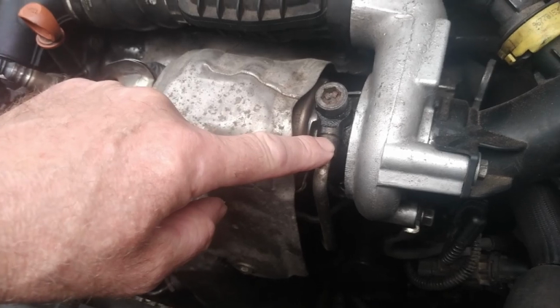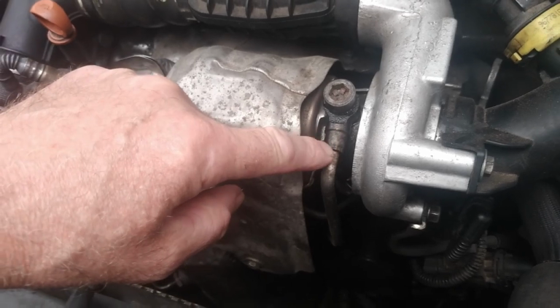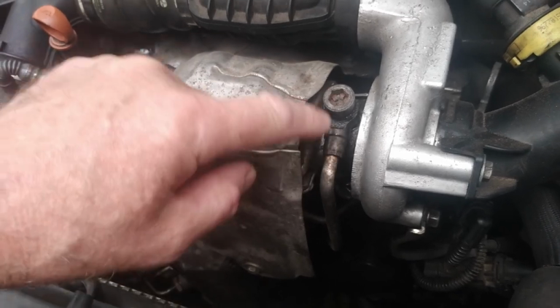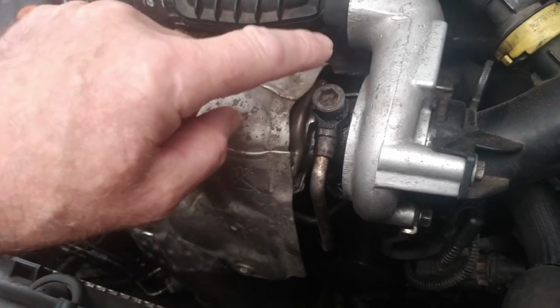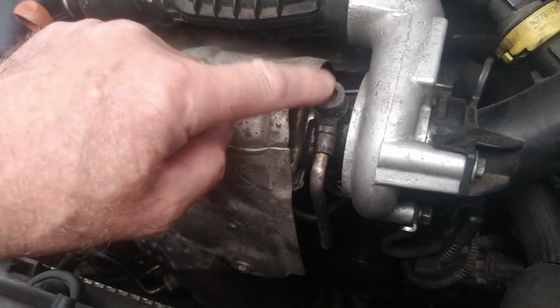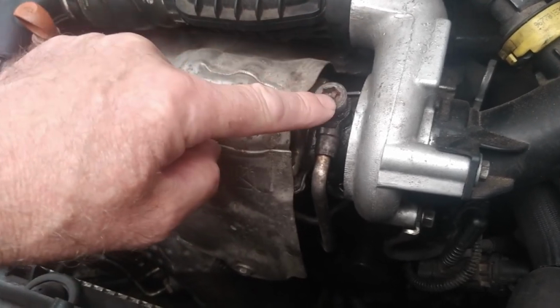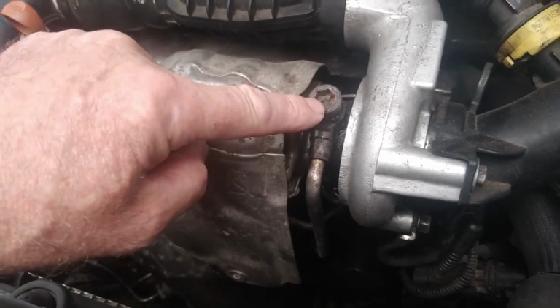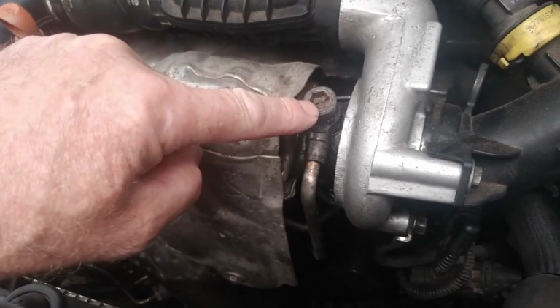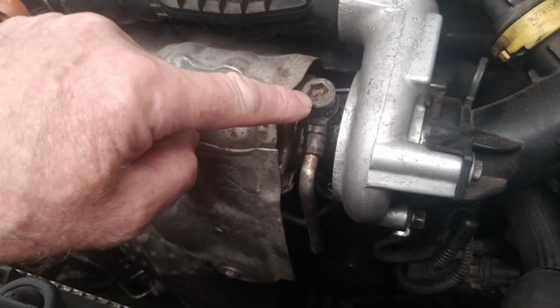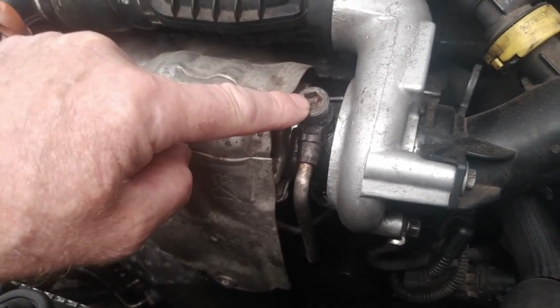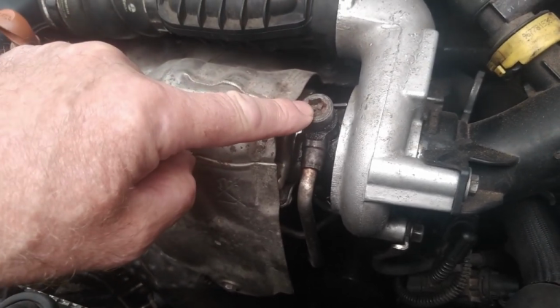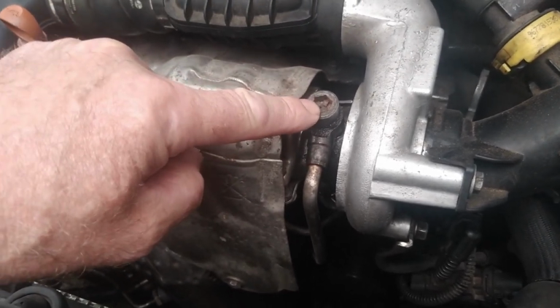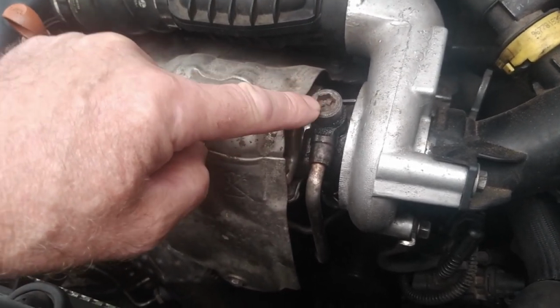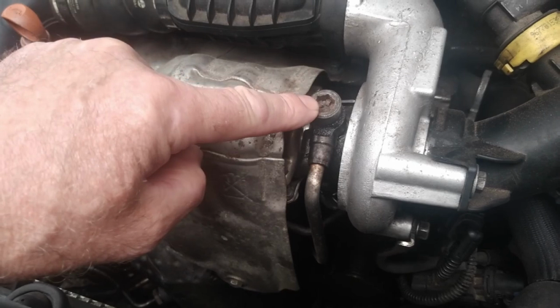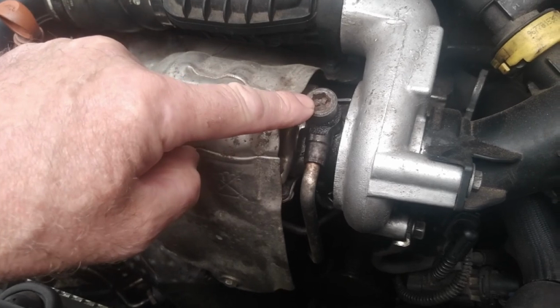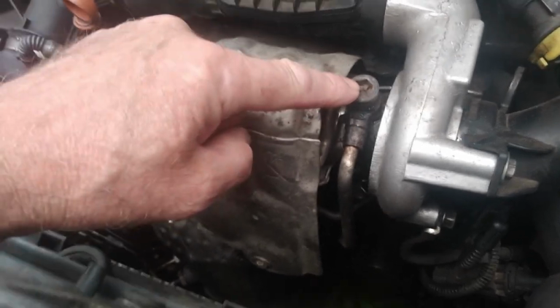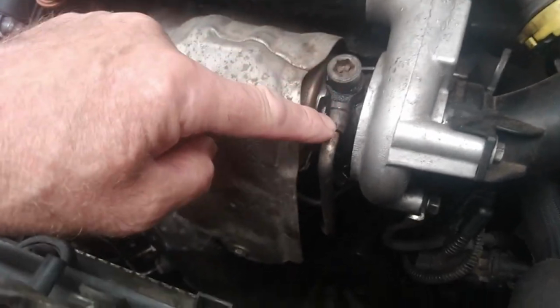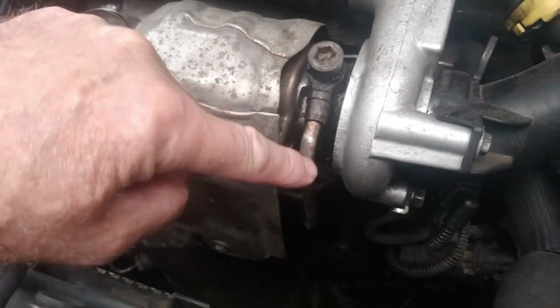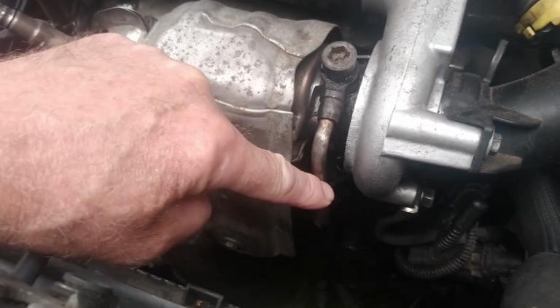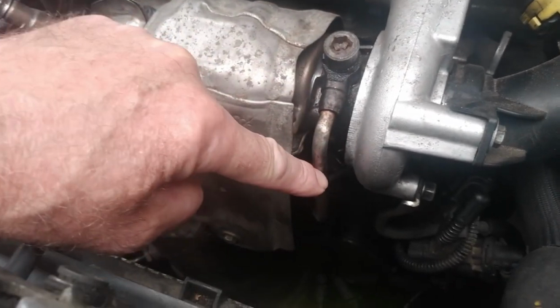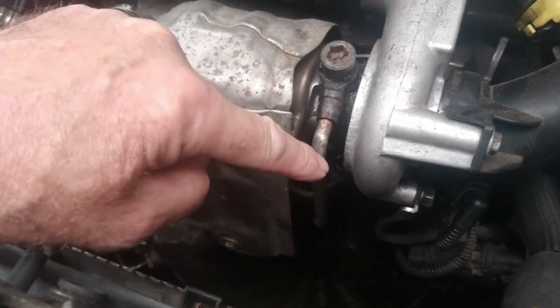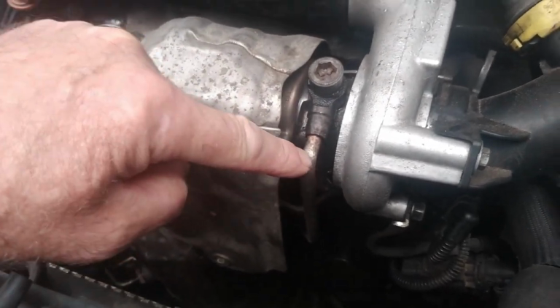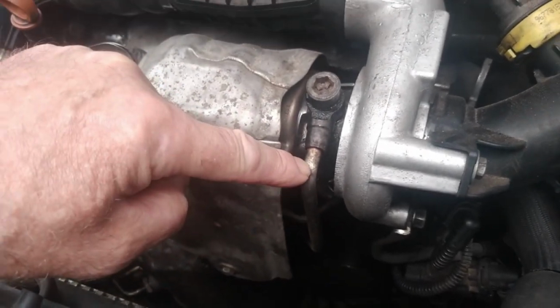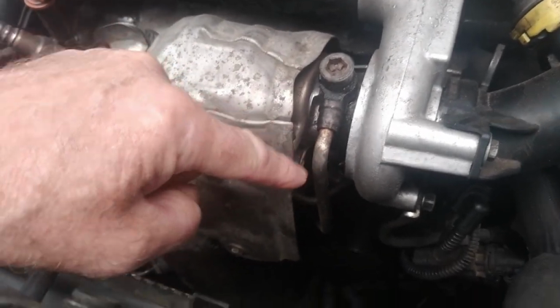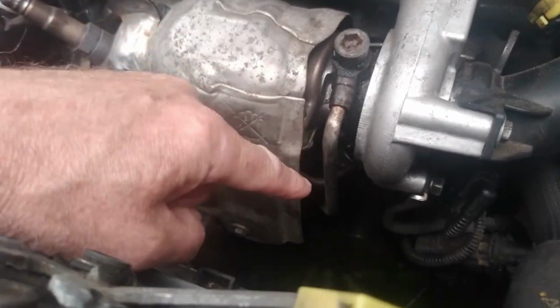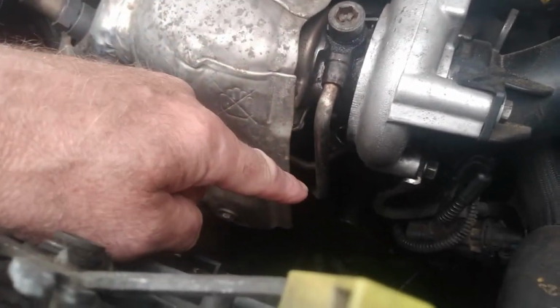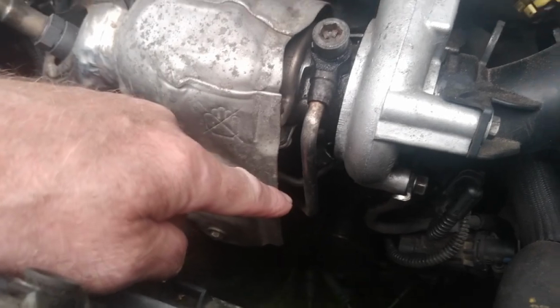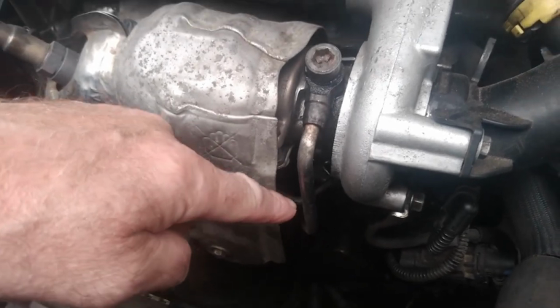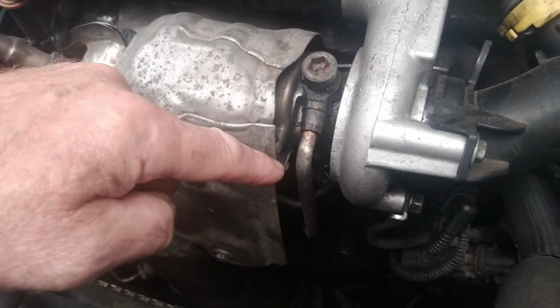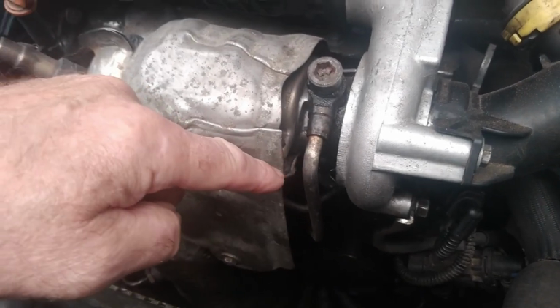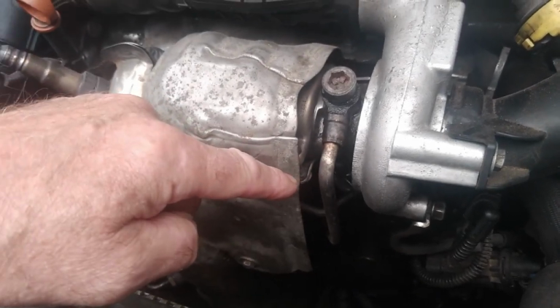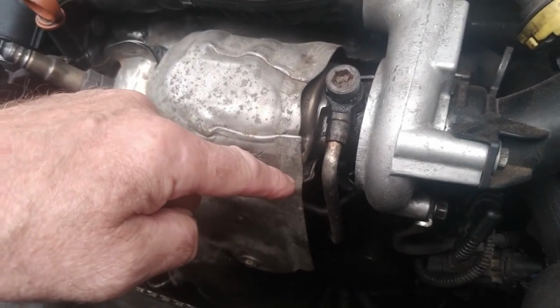I found out that this is the top oil feed to the turbo, which comes via this pipe which goes into the block and into the crankcase.